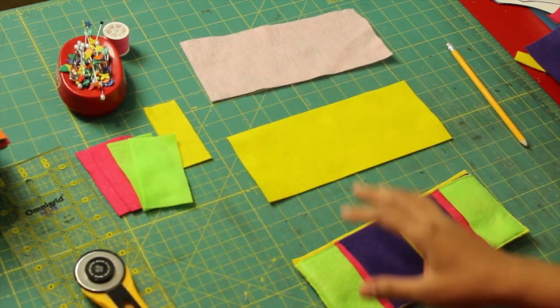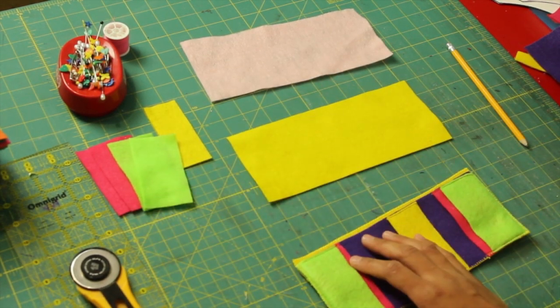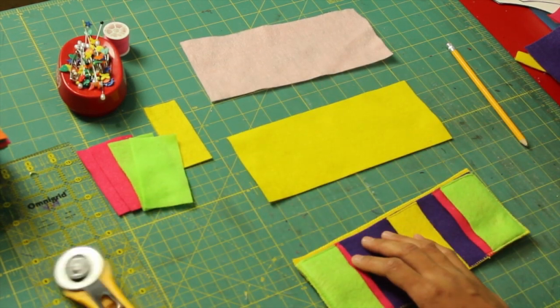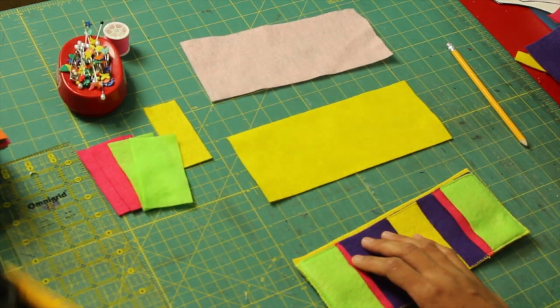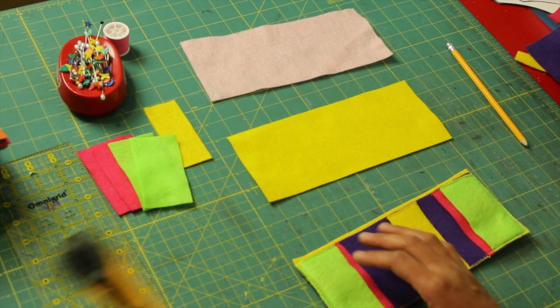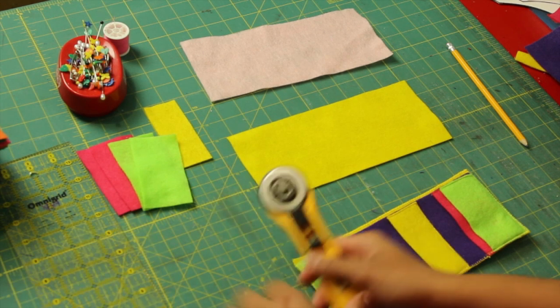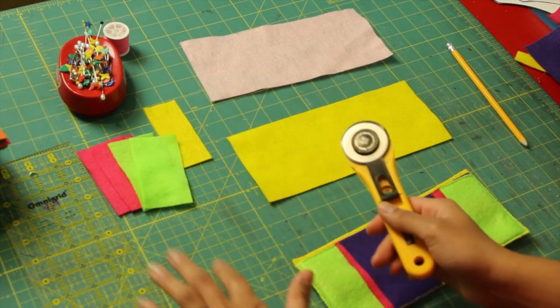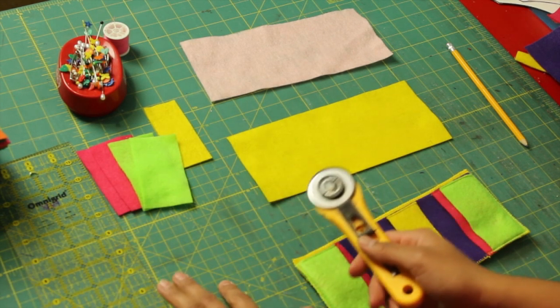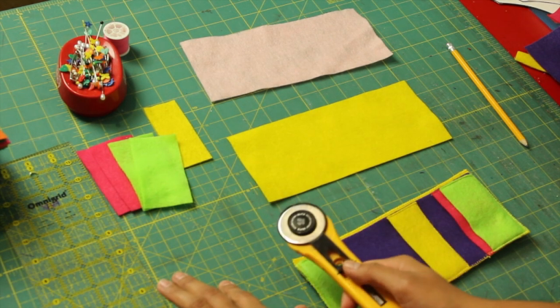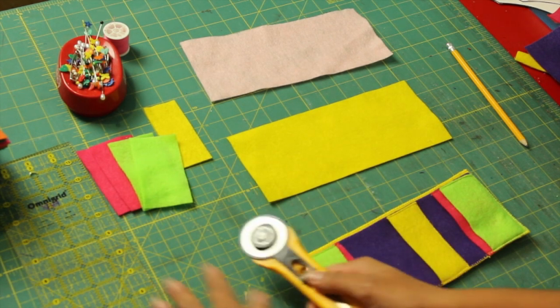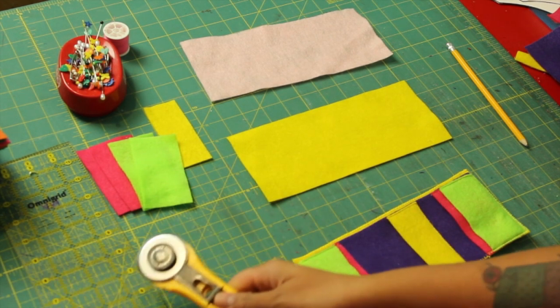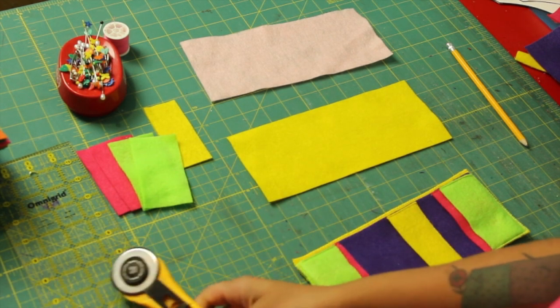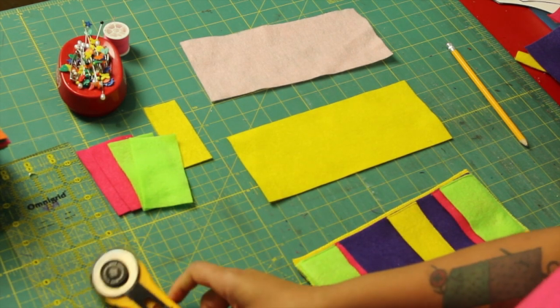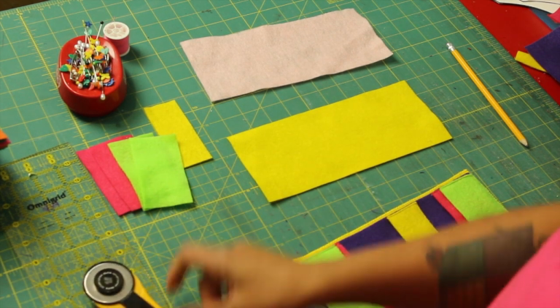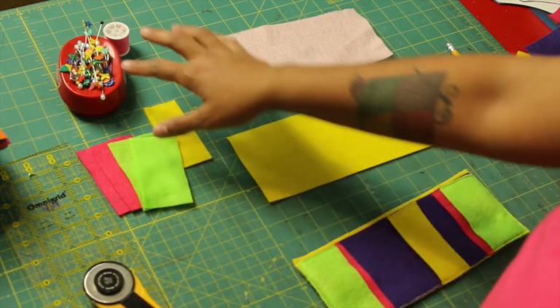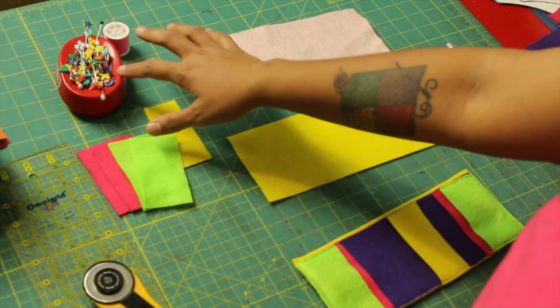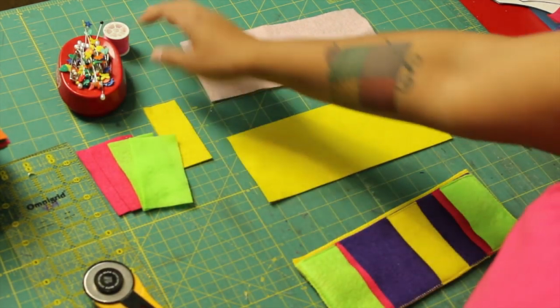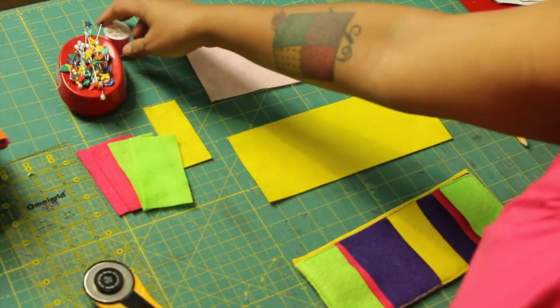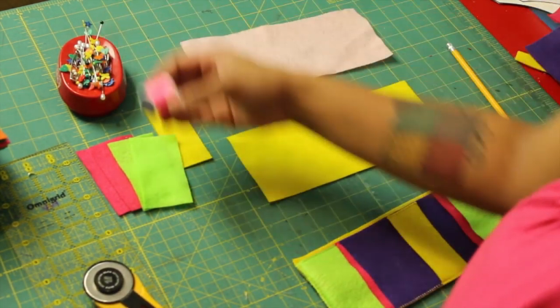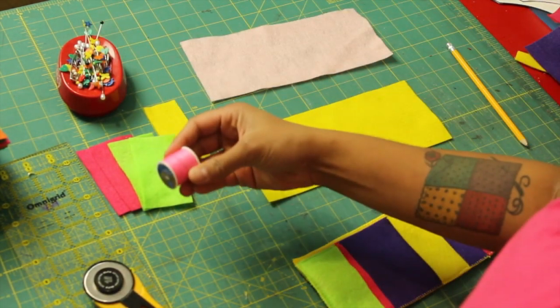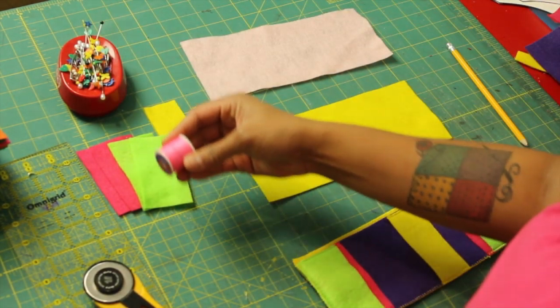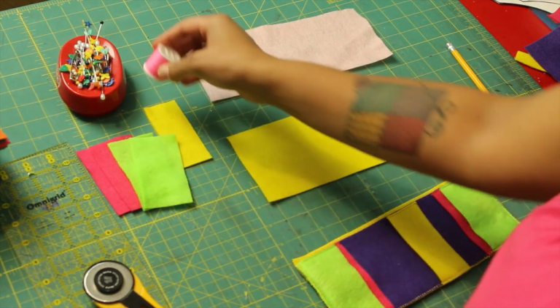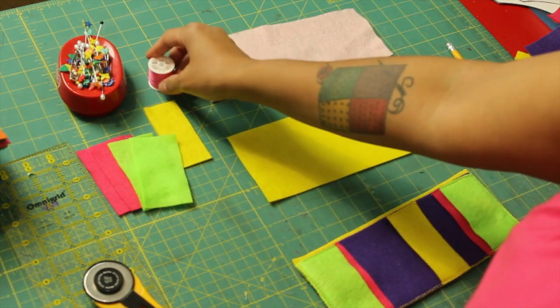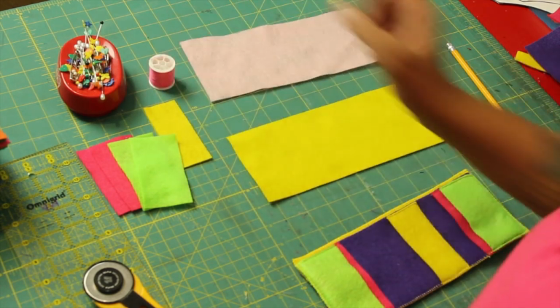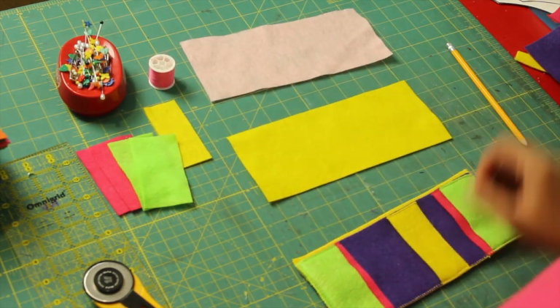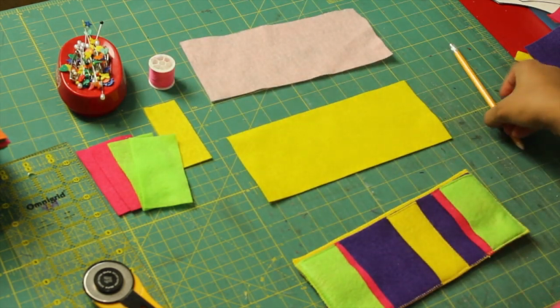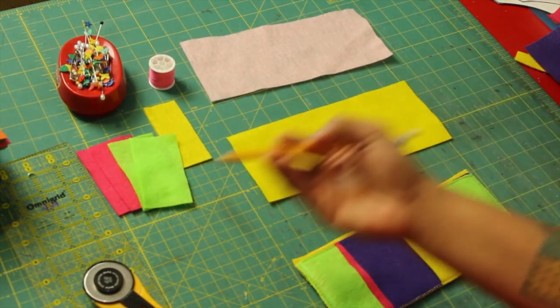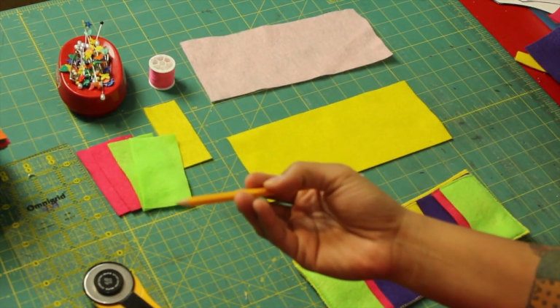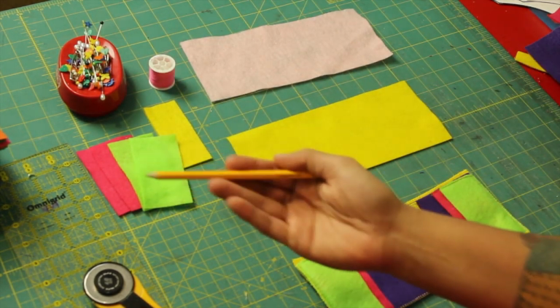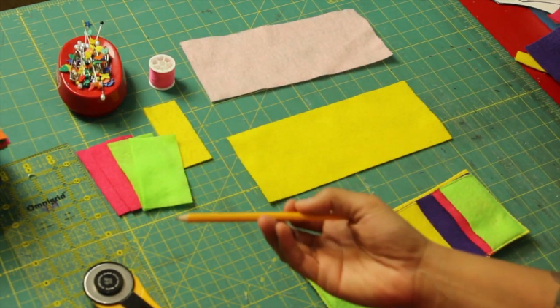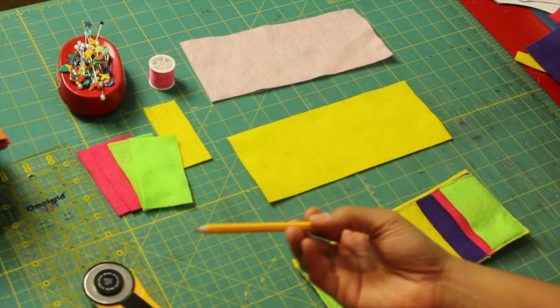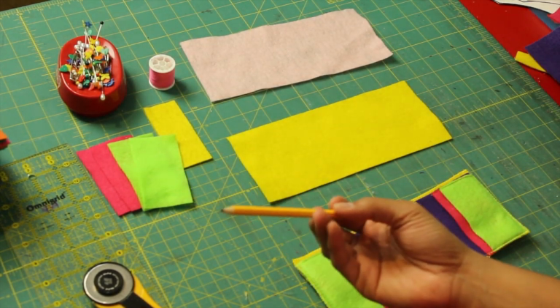Other supplies you'll need are a rotary cutter with the corresponding mat, some rulers, pins, whatever thread you're going to be using, and a pencil to mark a few lines with.